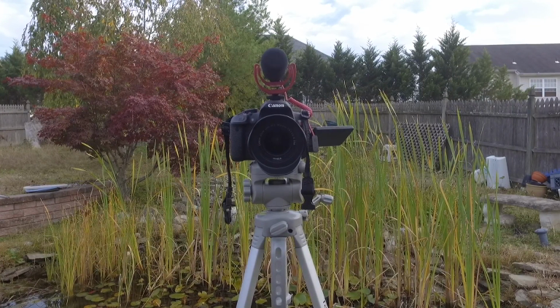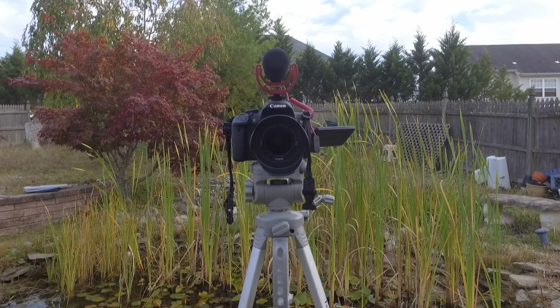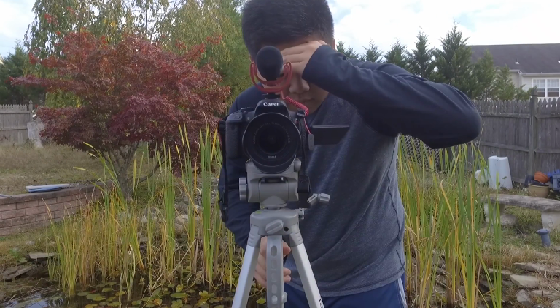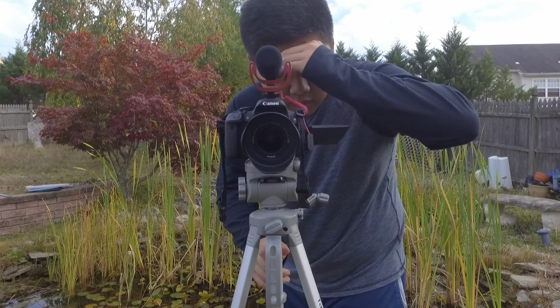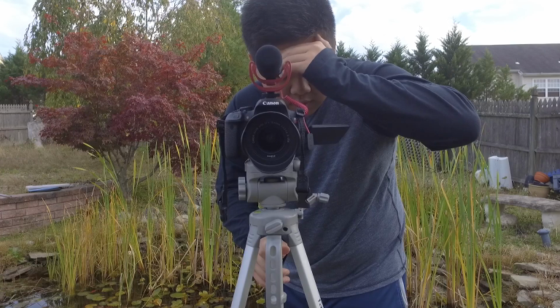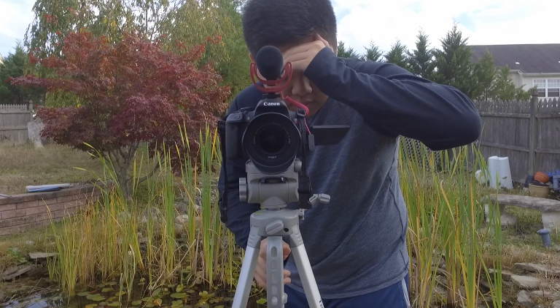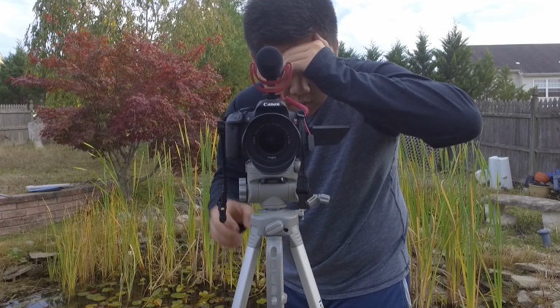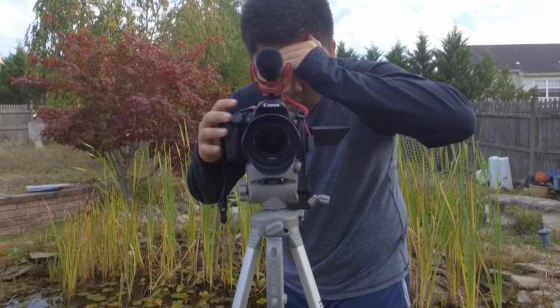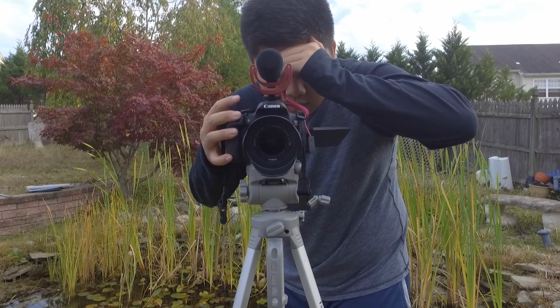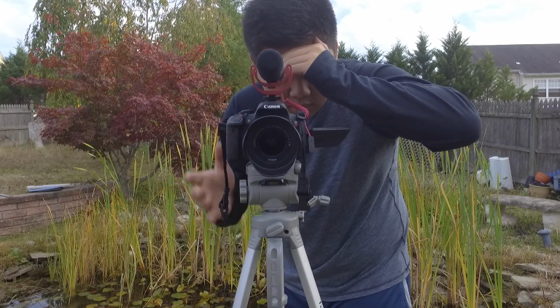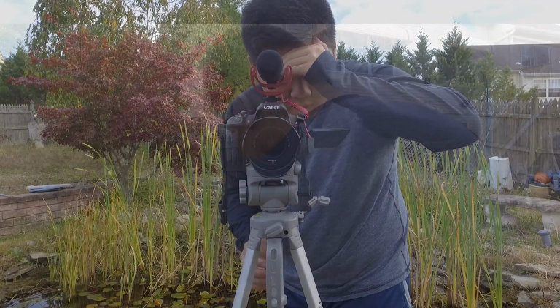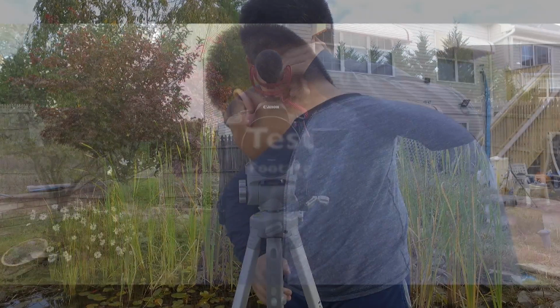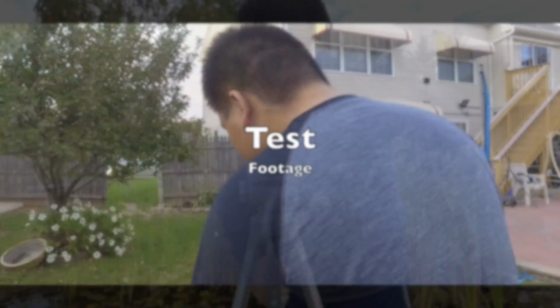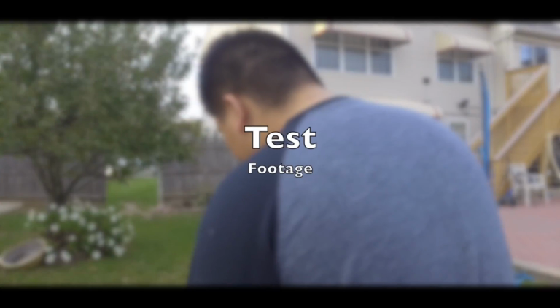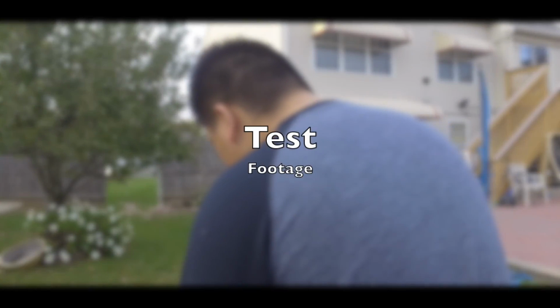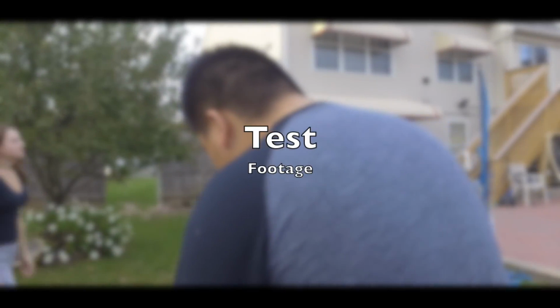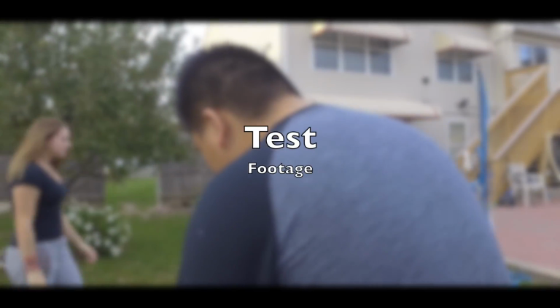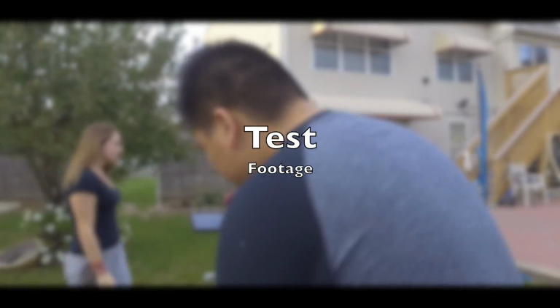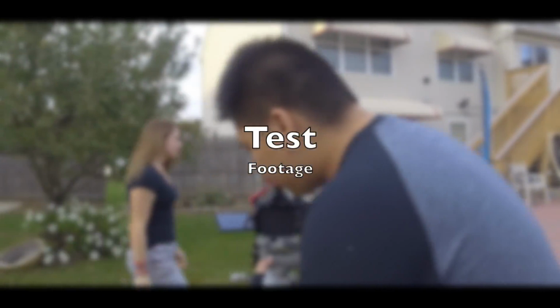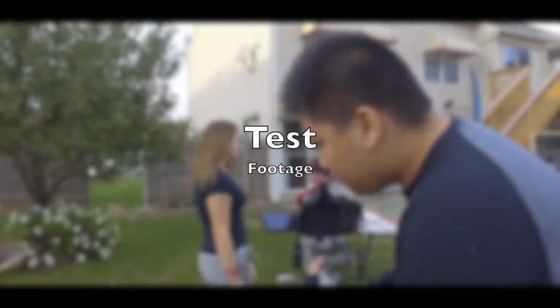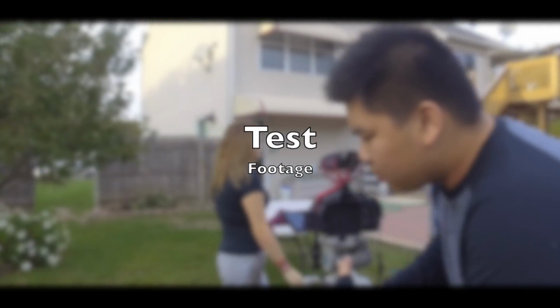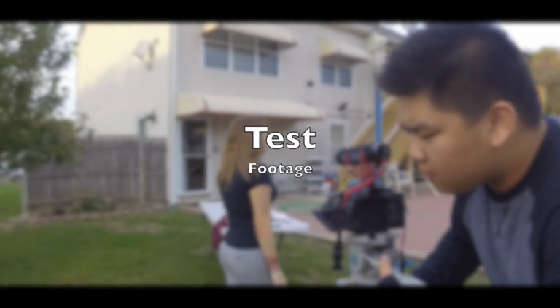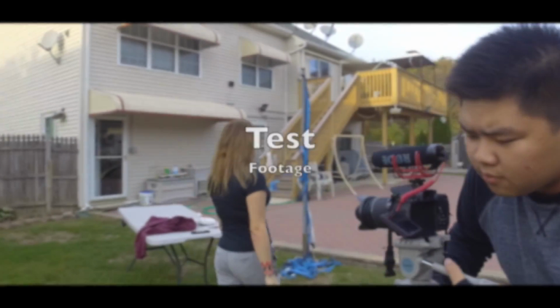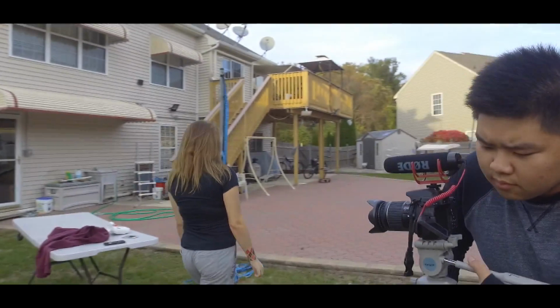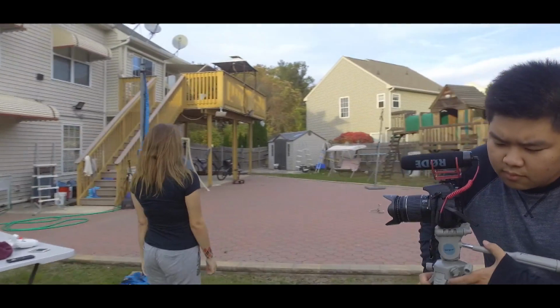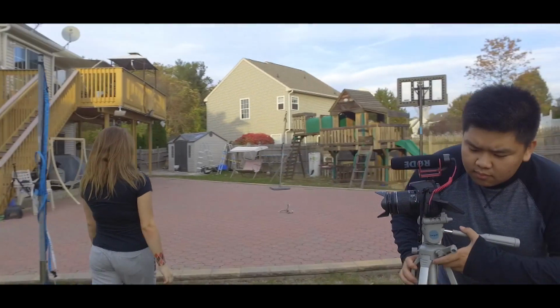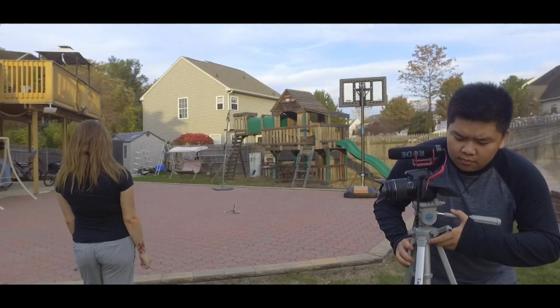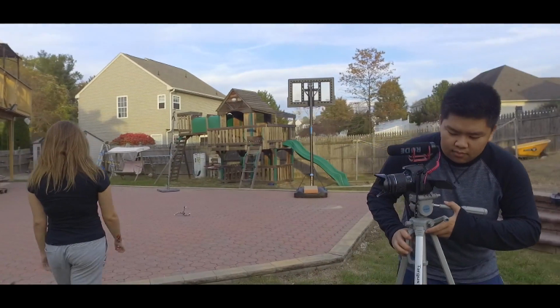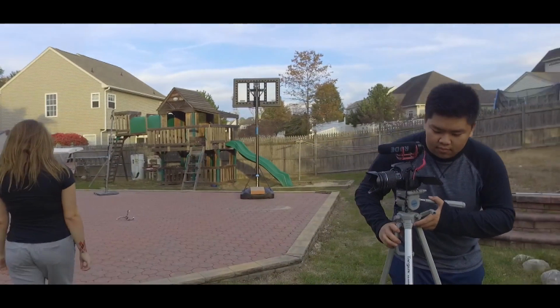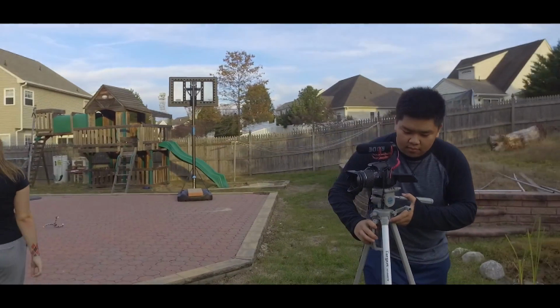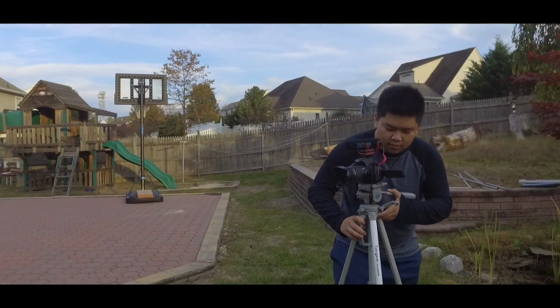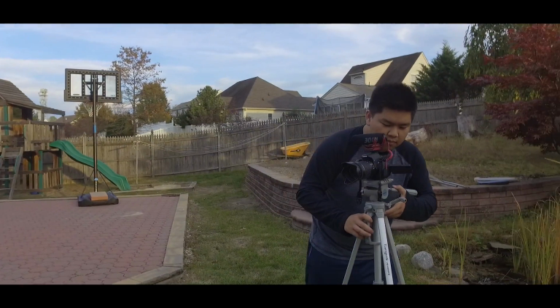These are some test shots that I got with the dolly system, and I have to say I'm pretty impressed for something that cost me under 50 bucks.